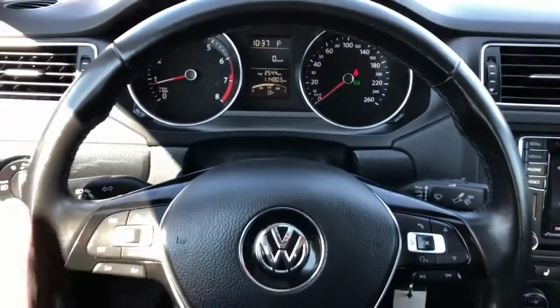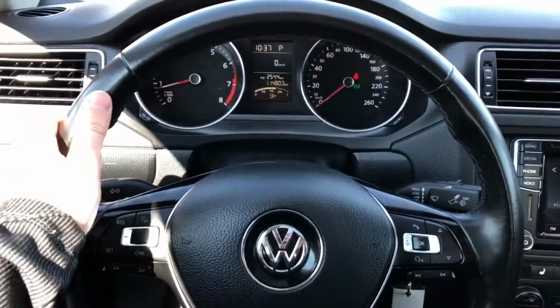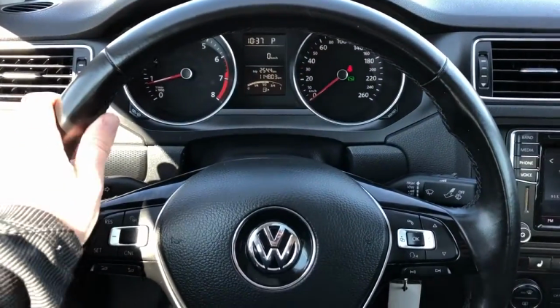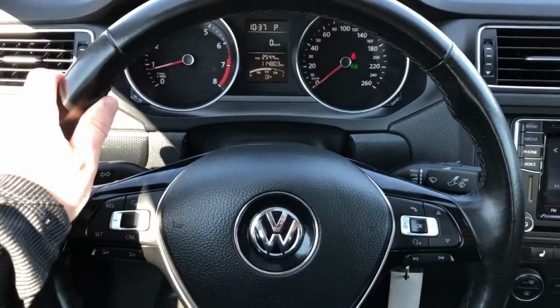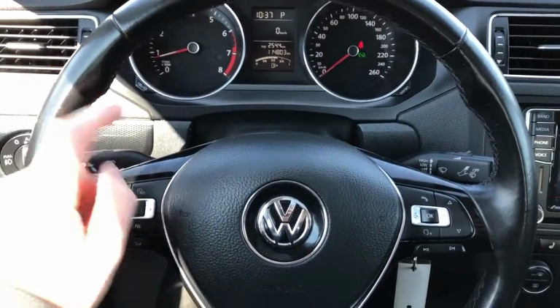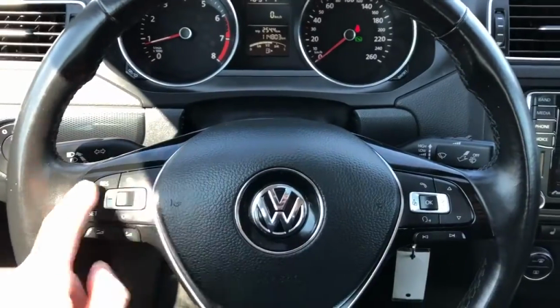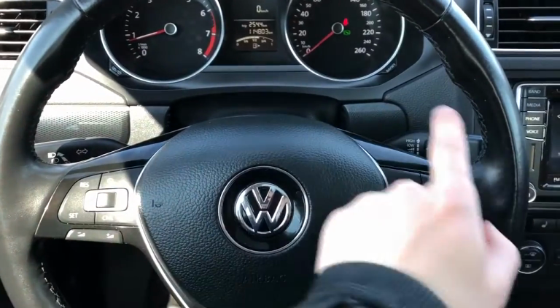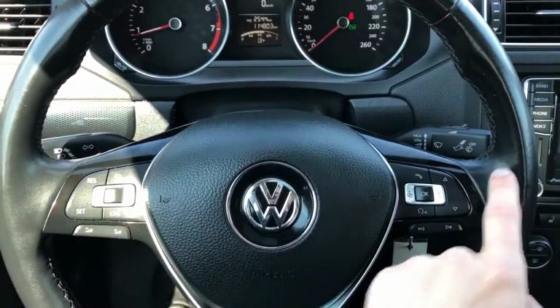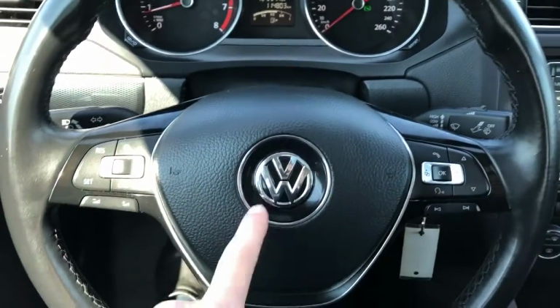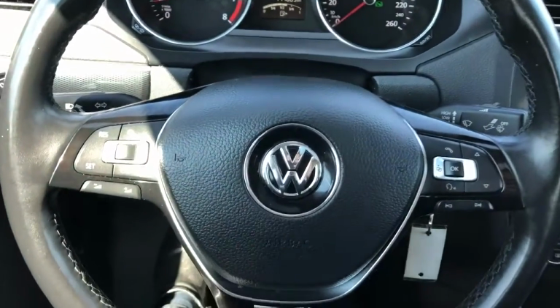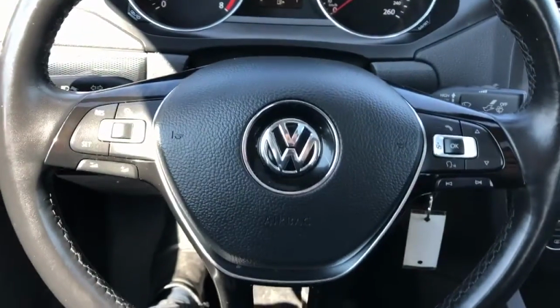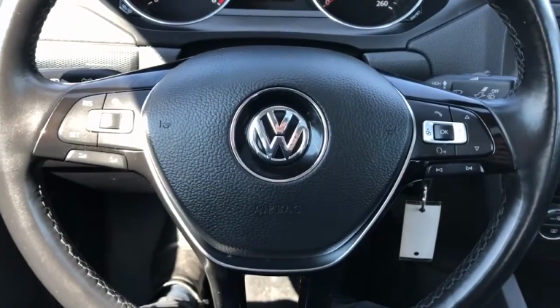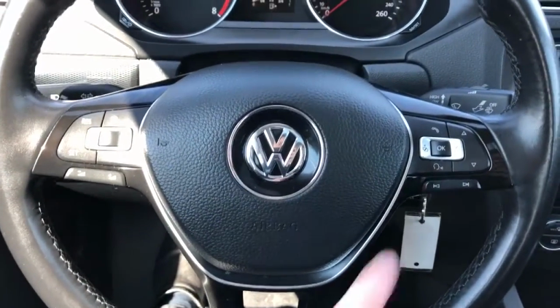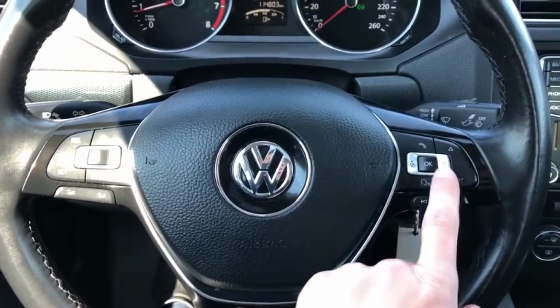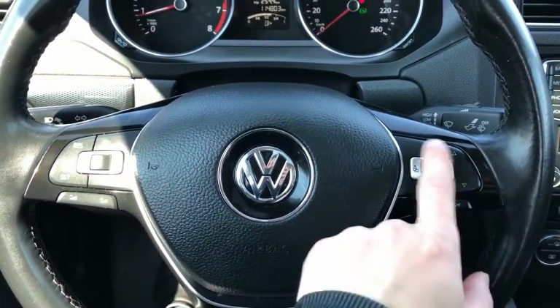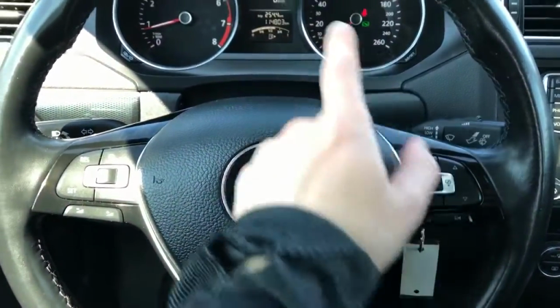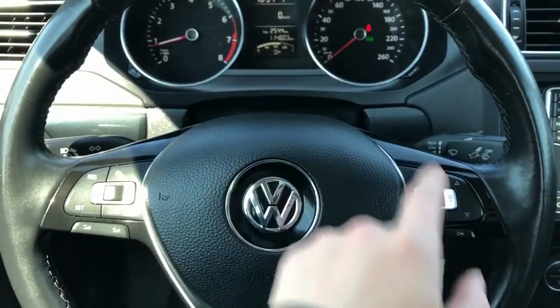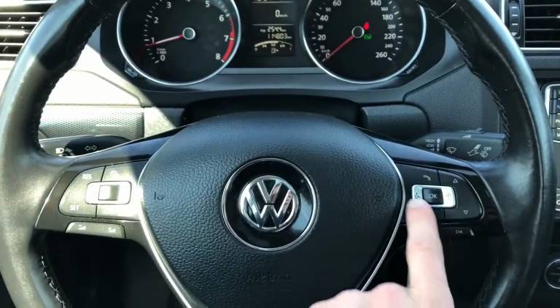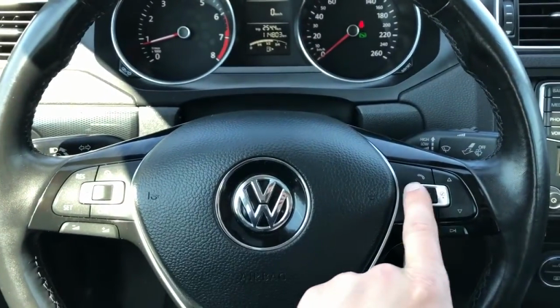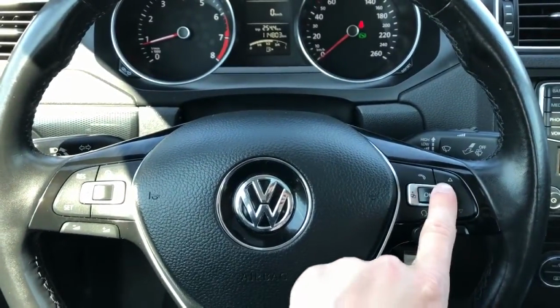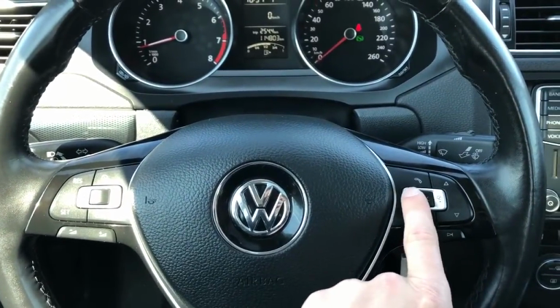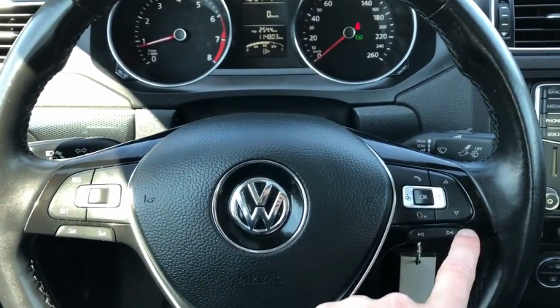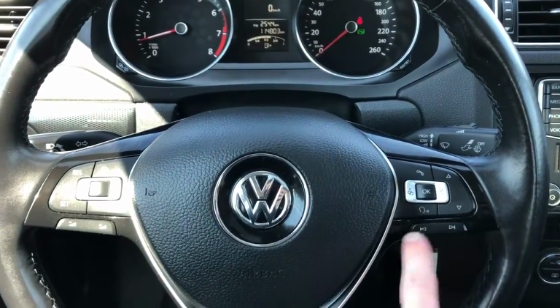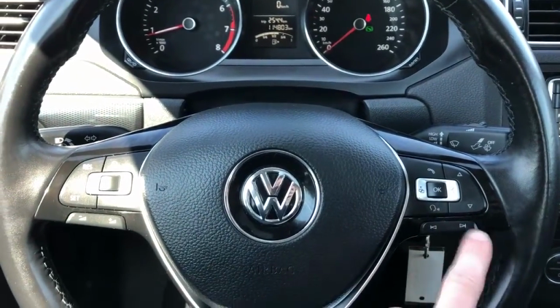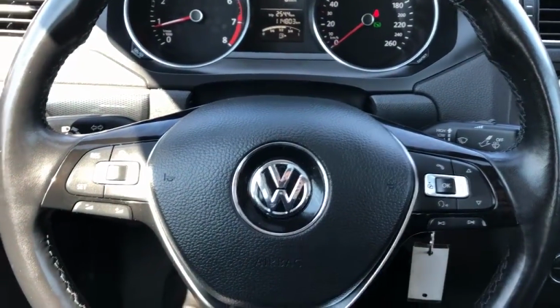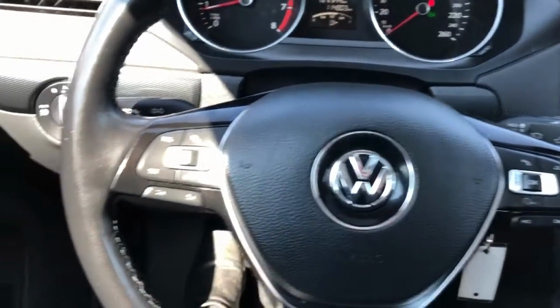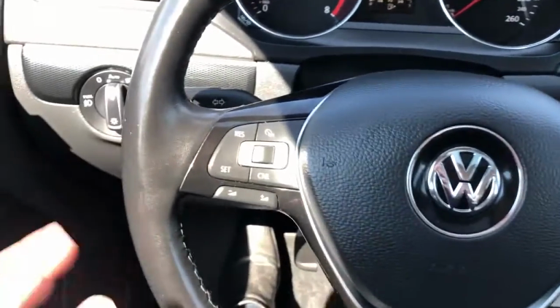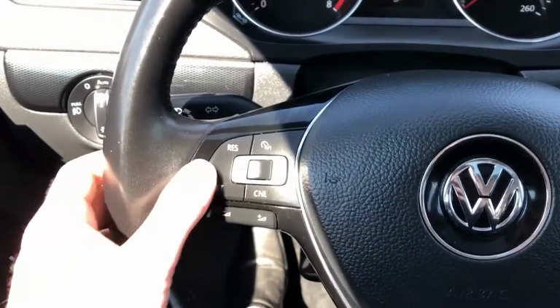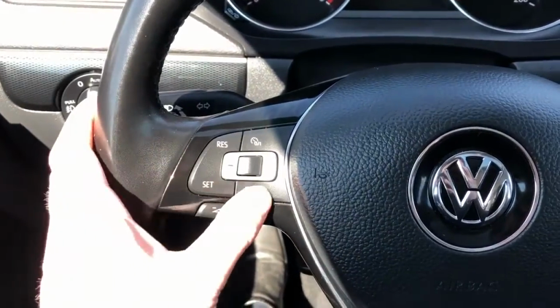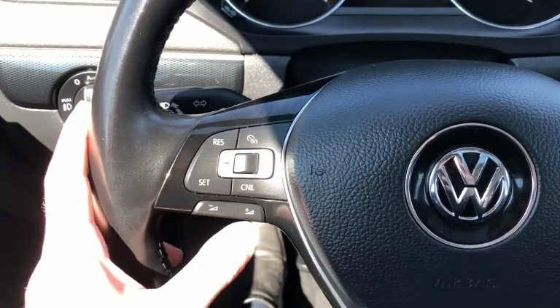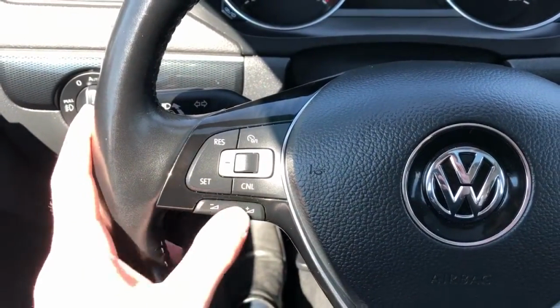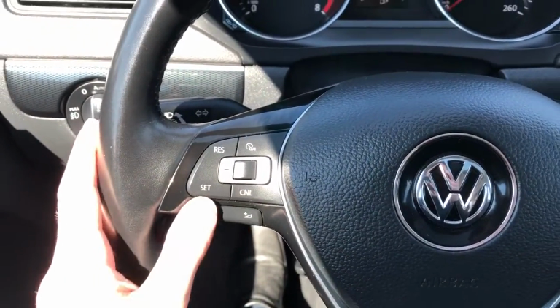We have a leather wrapped steering wheel with grips, piano black trim, Volkswagen badge in the middle, and off to the right we have controls for the odometer as well as to cycle through pages, and then our radio controls. On the left side we have our cruise control and volume controls.